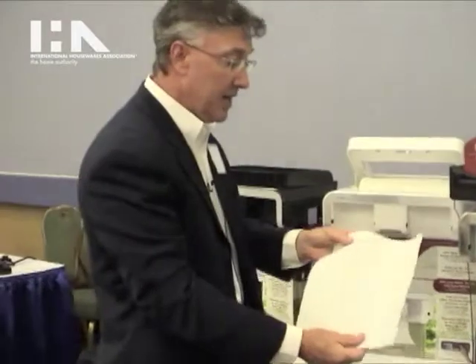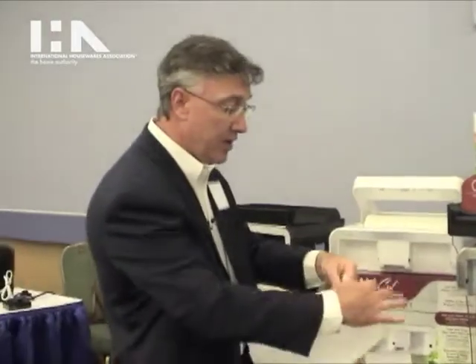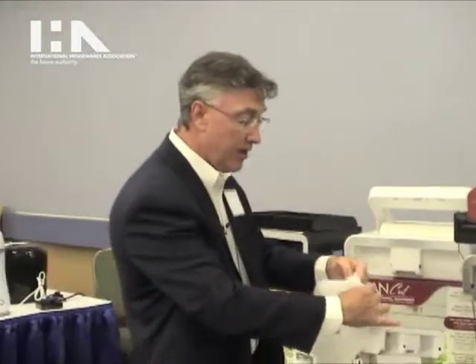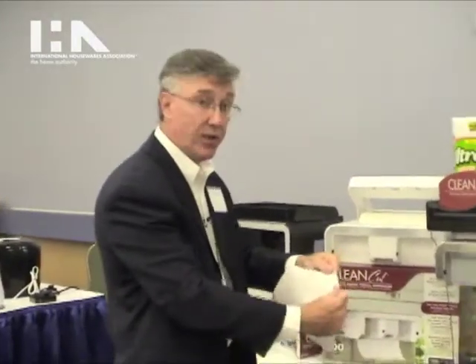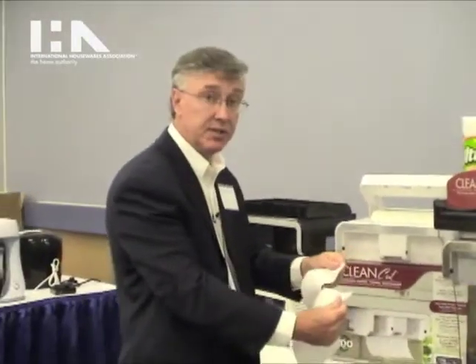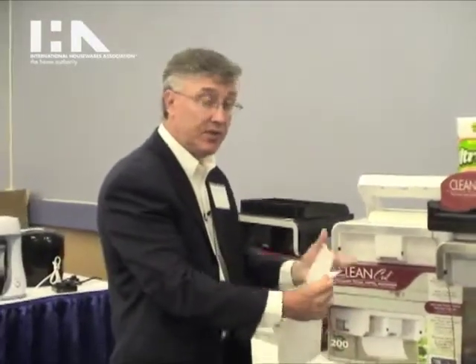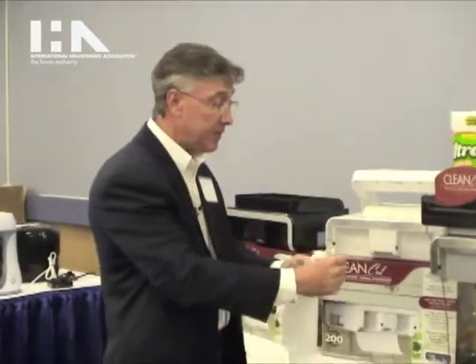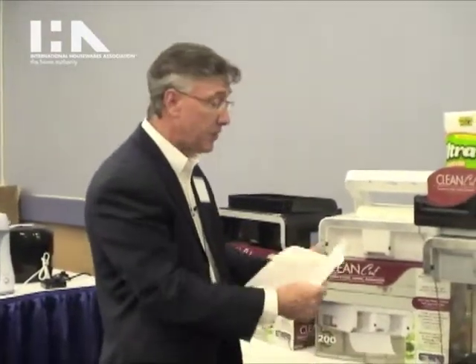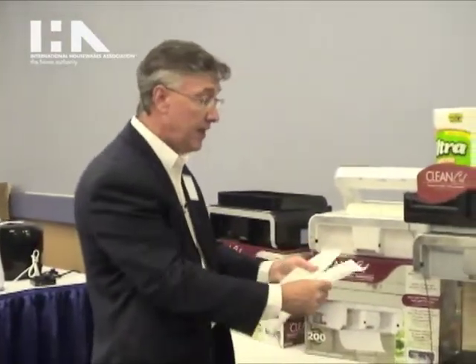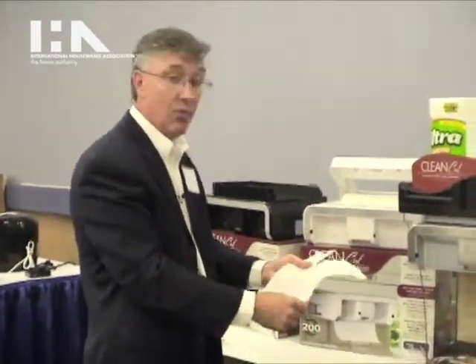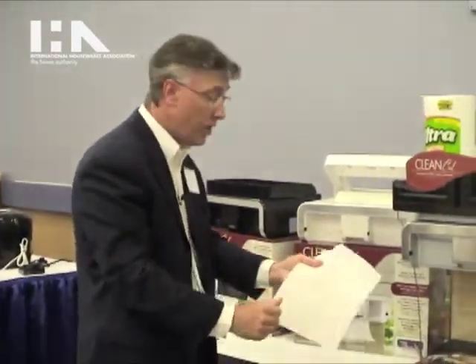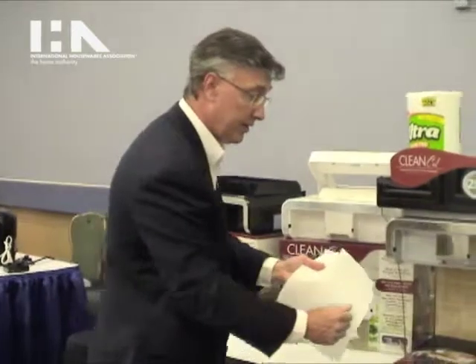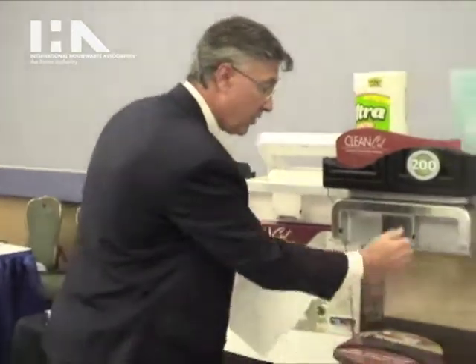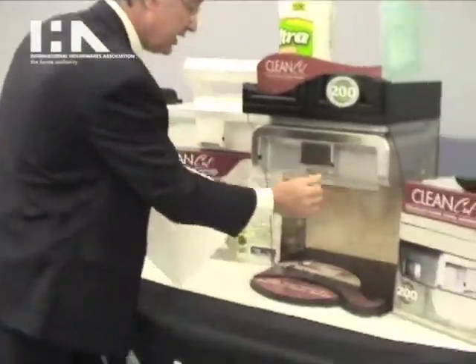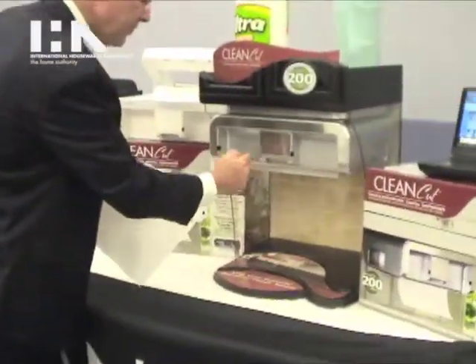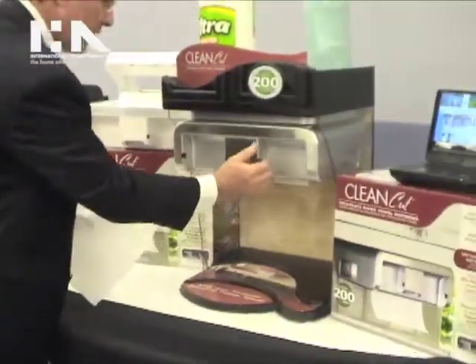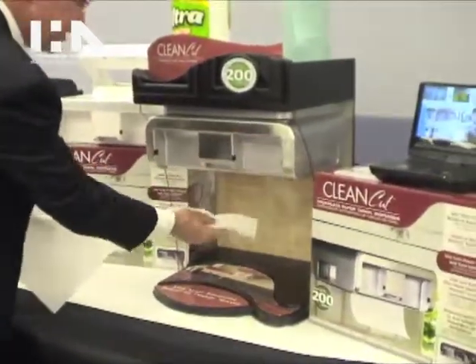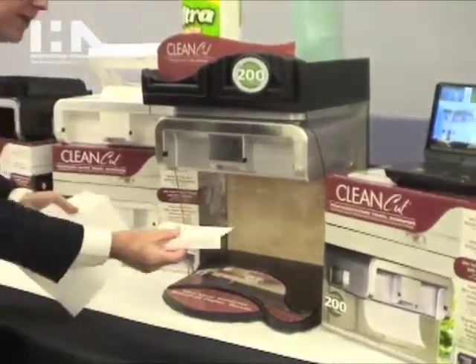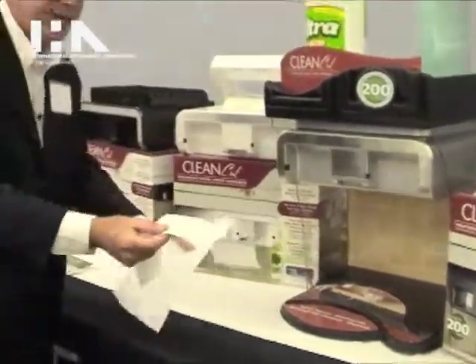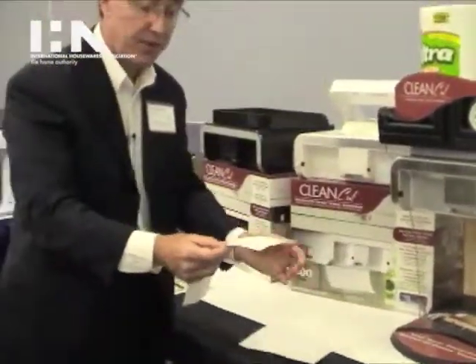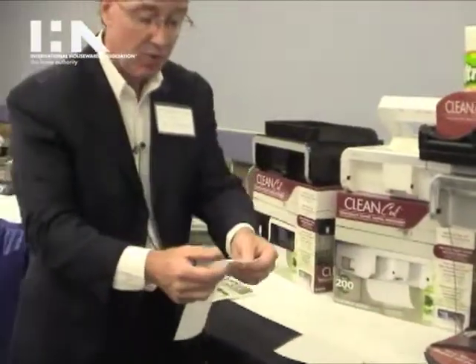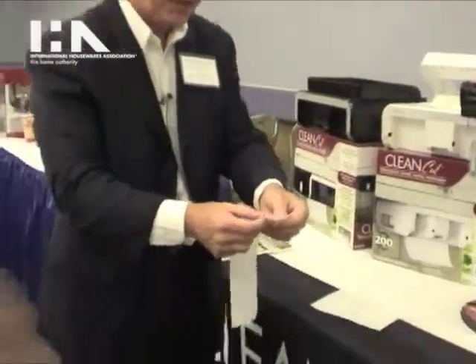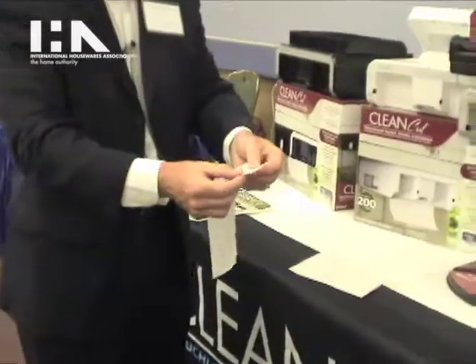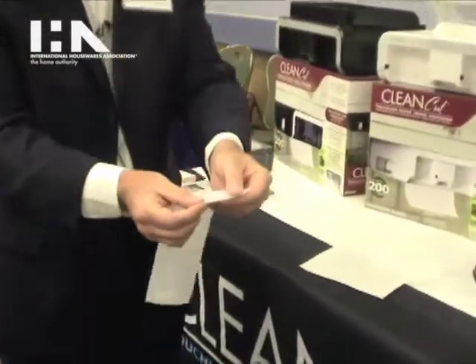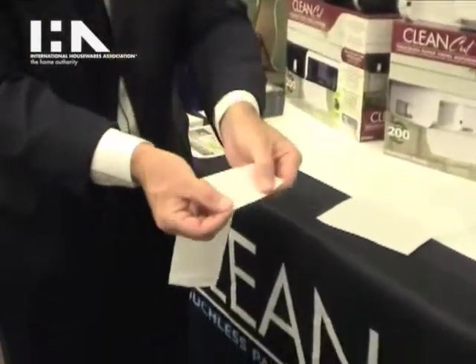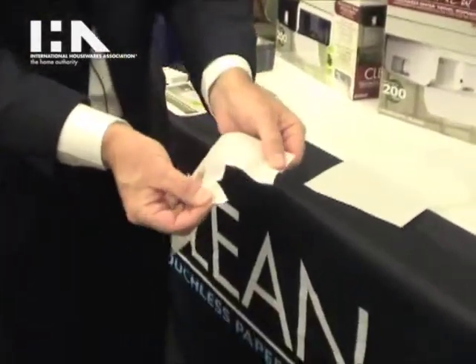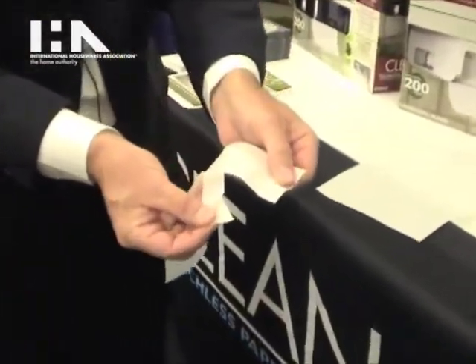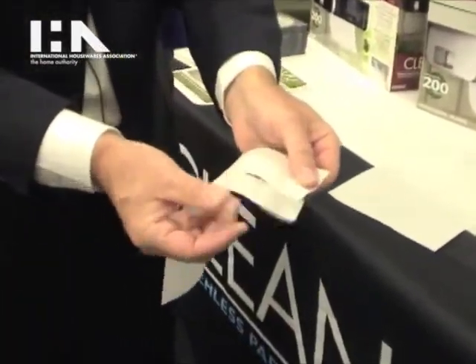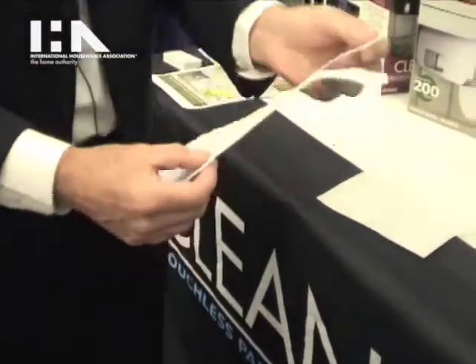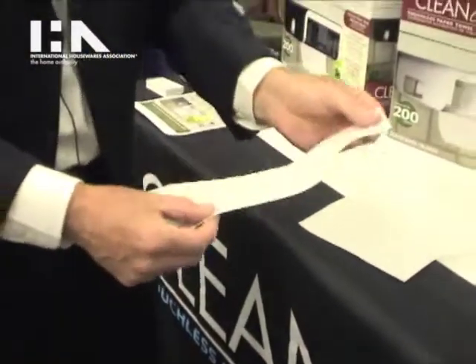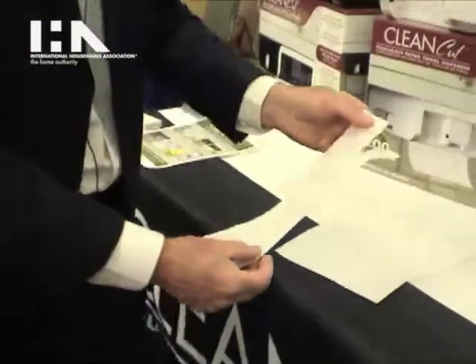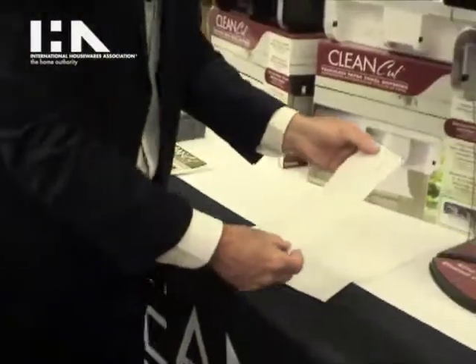Now we don't care where the perforation is — we take as much as we need, not what we want. So if you want just a small piece, you can take just a very small piece, and again we're not worrying about where the perforation is. So you're going to save a lot of paper towel with this product.